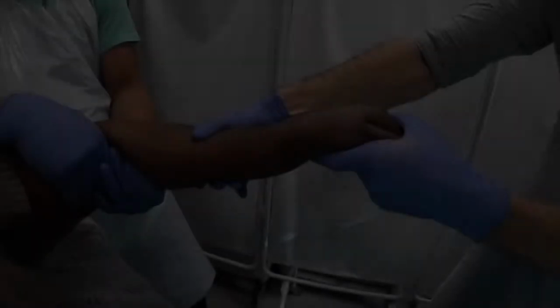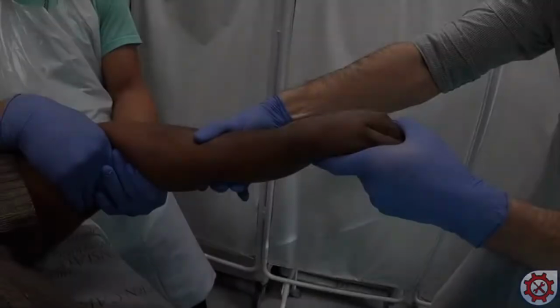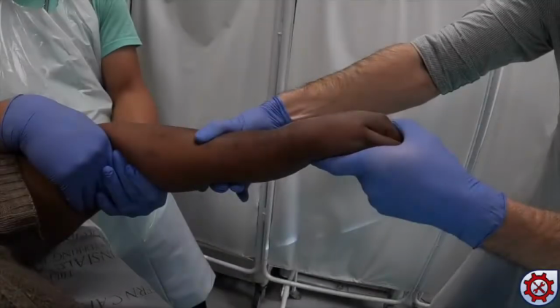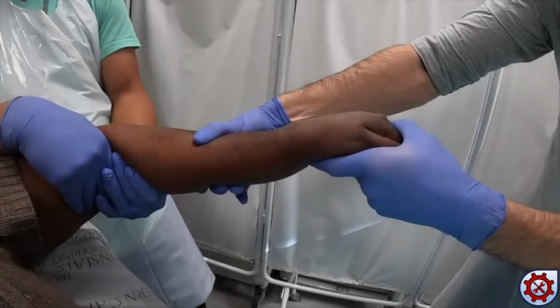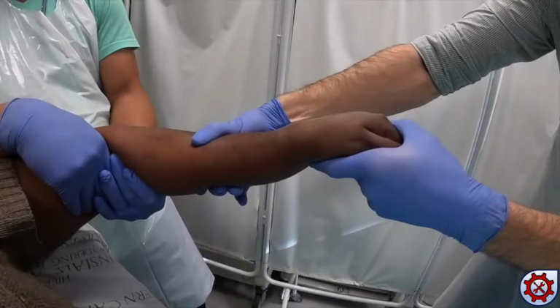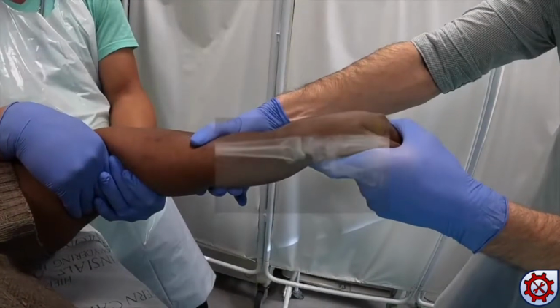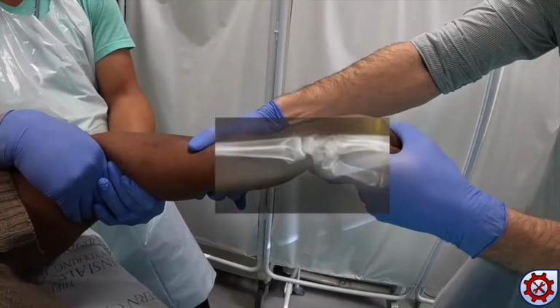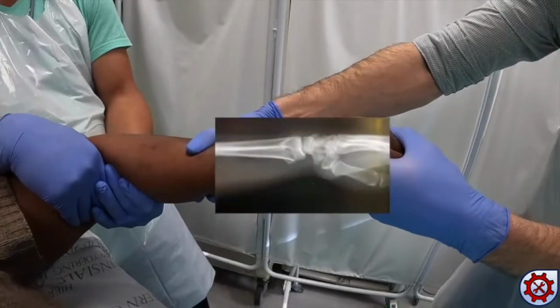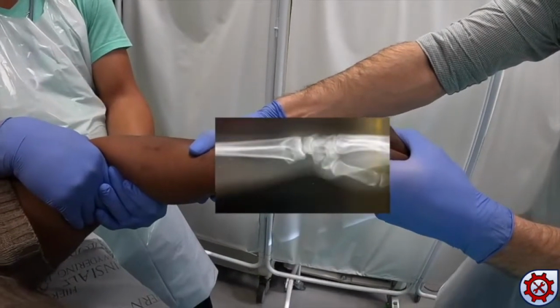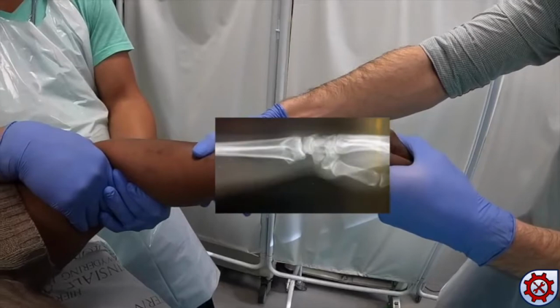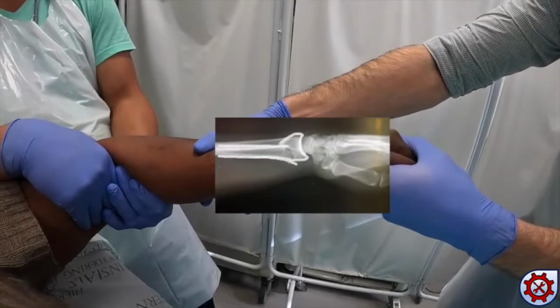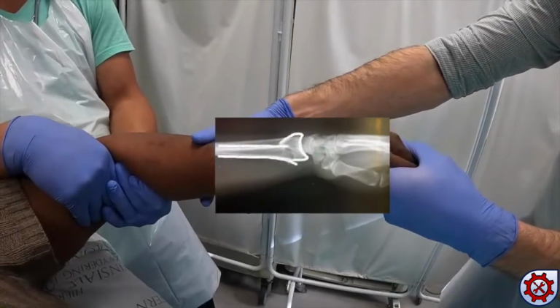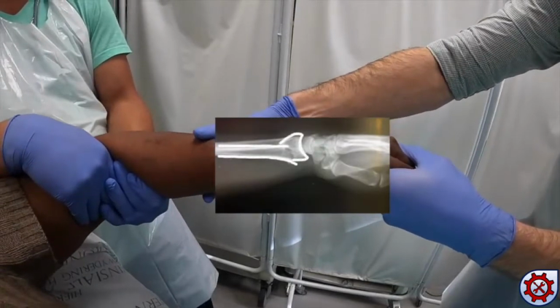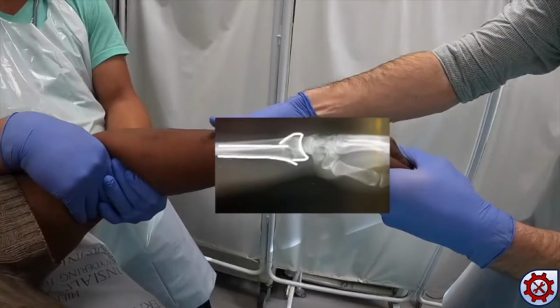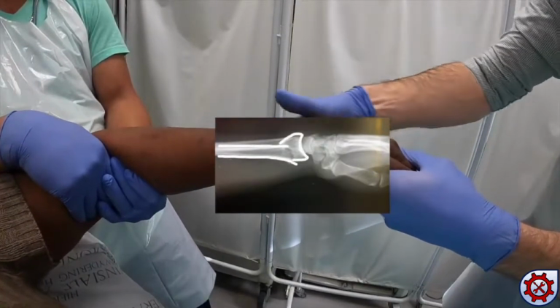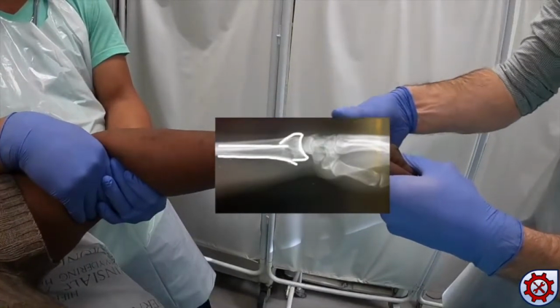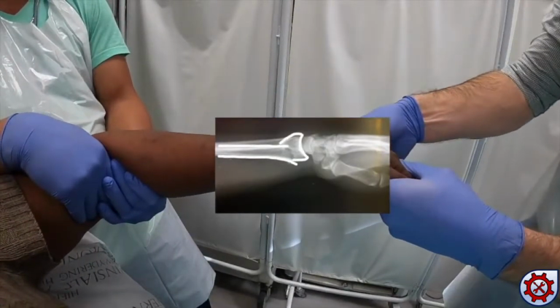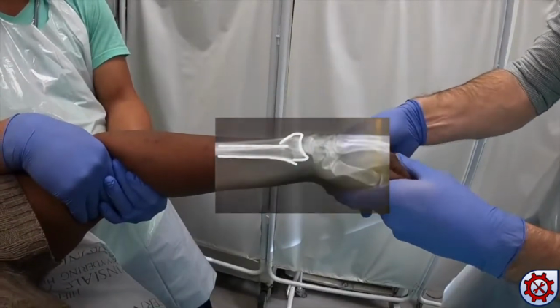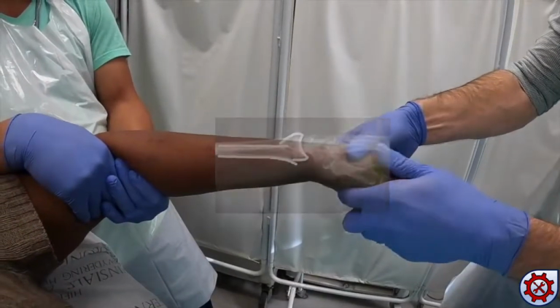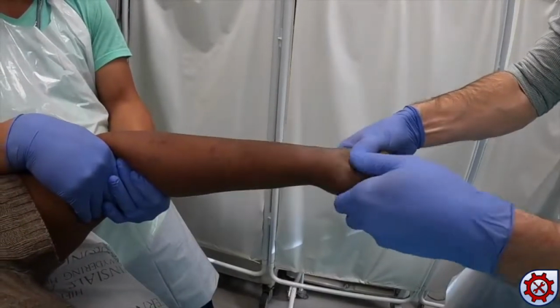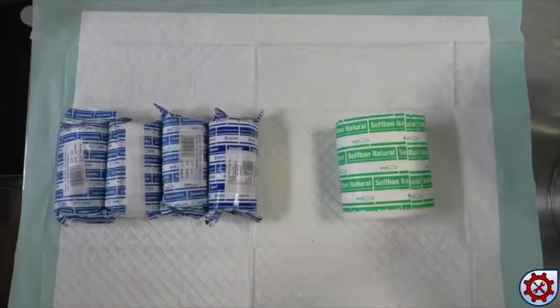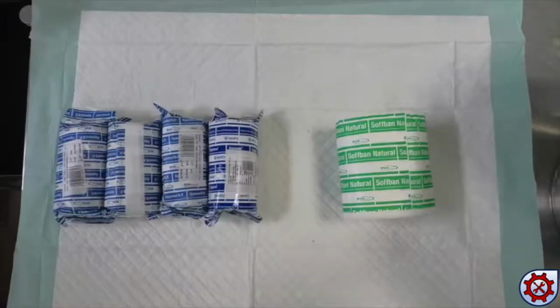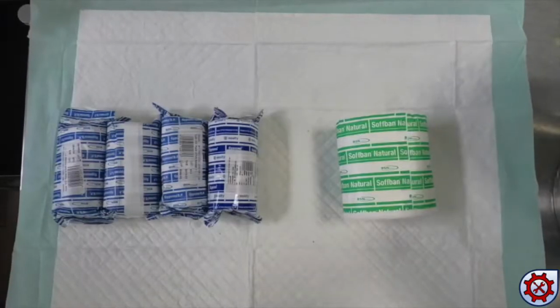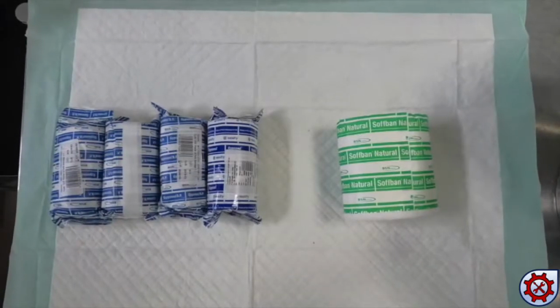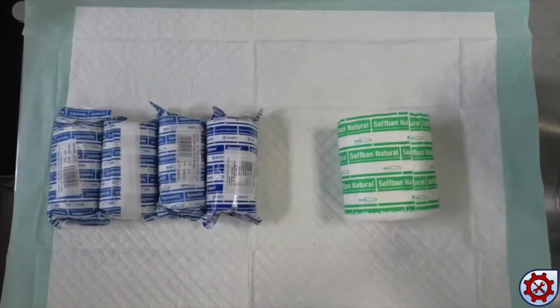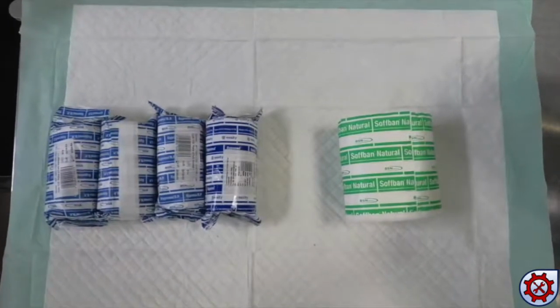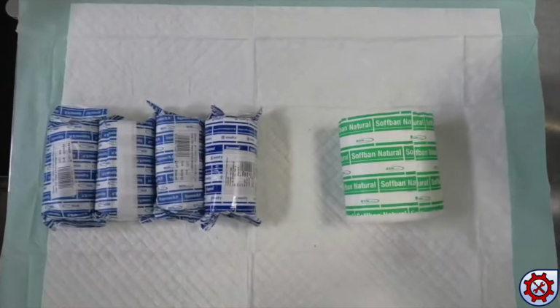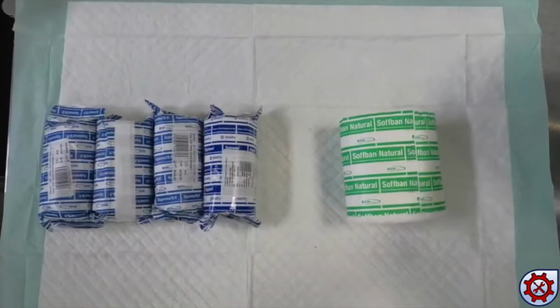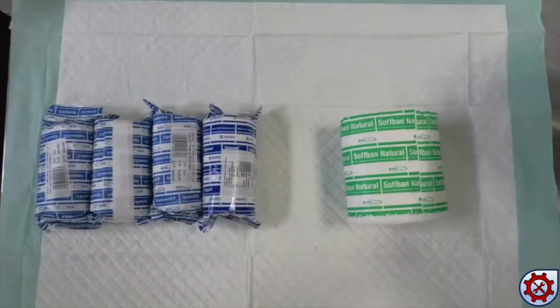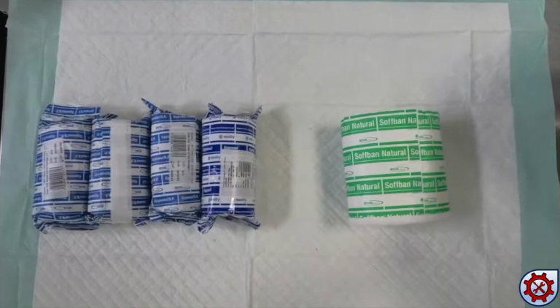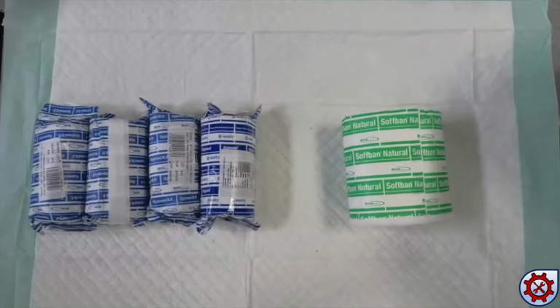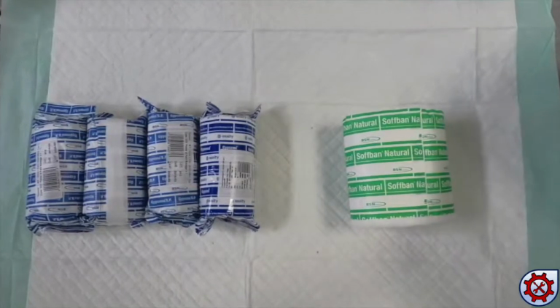In this video we will demonstrate closed reduction of a dorsally displaced distal radius fracture. Necessary equipment is set up as shown.